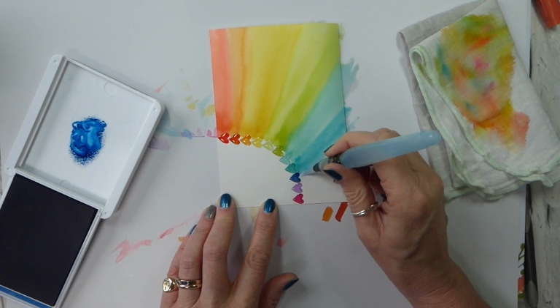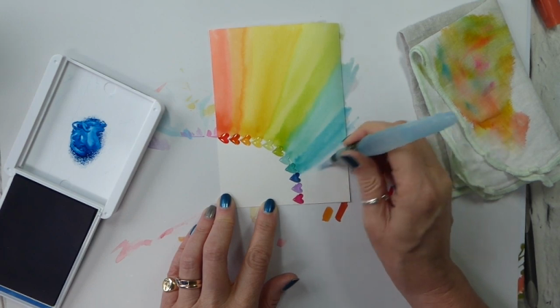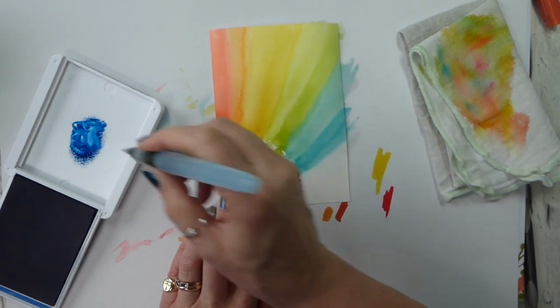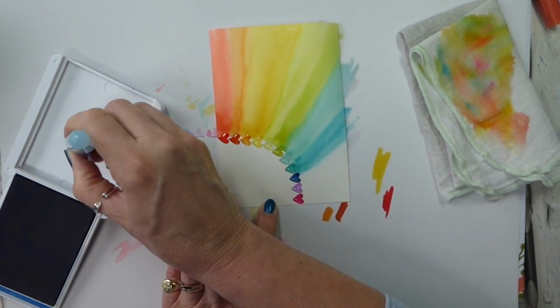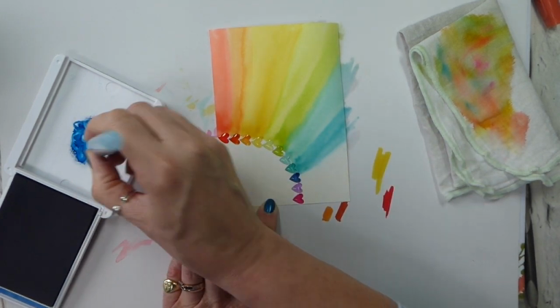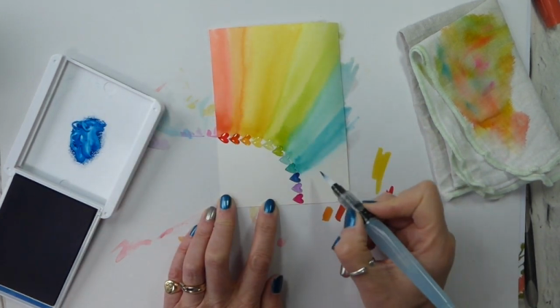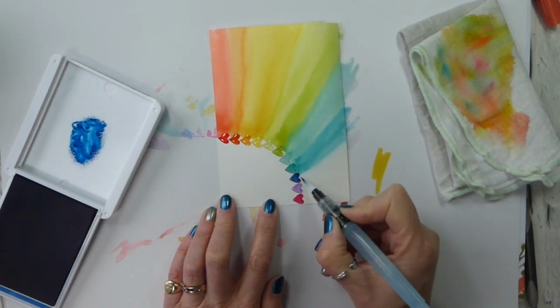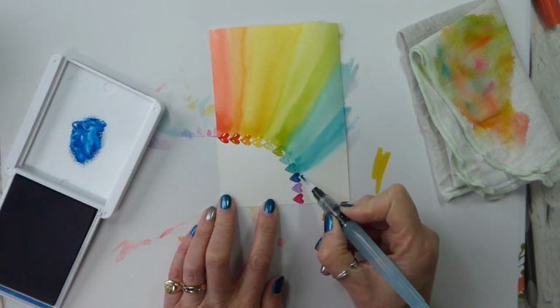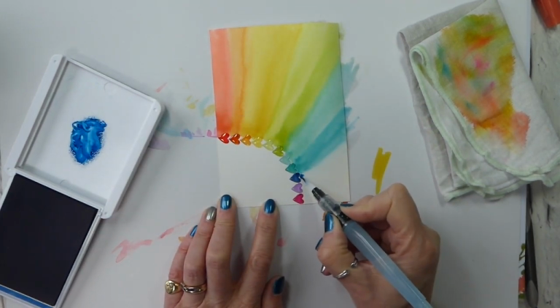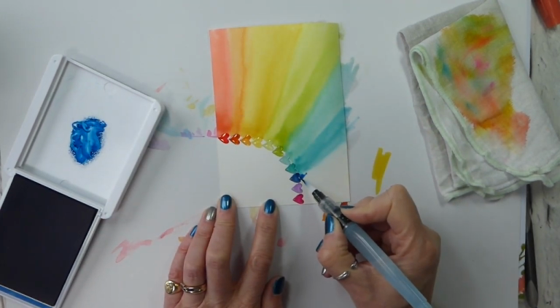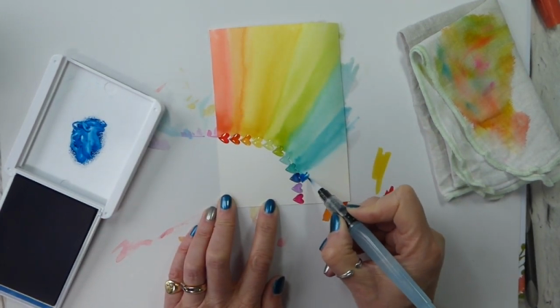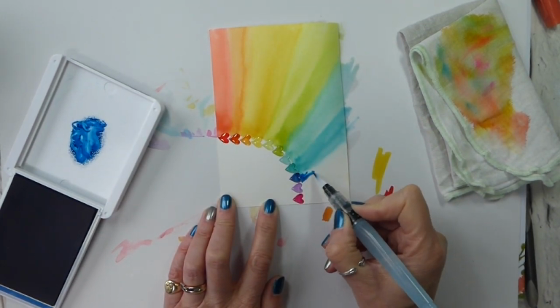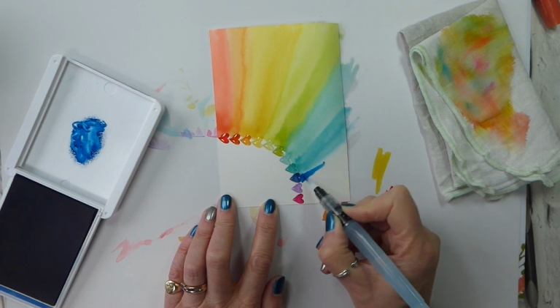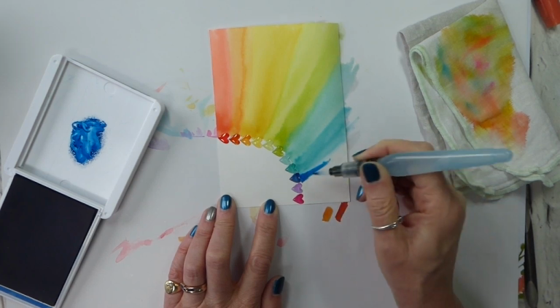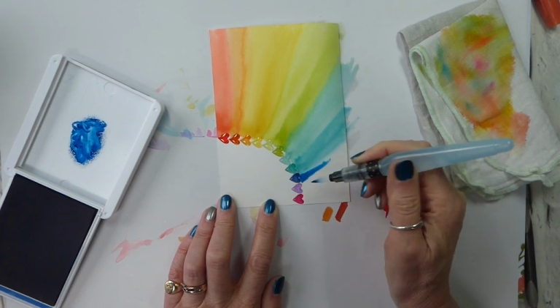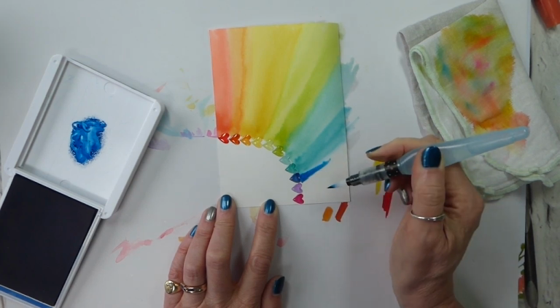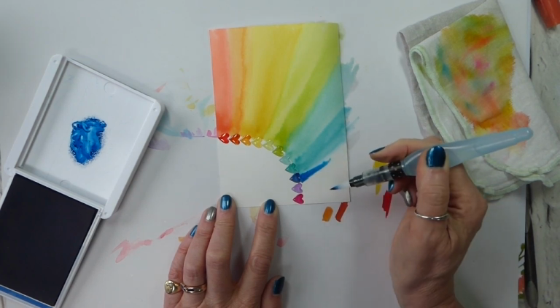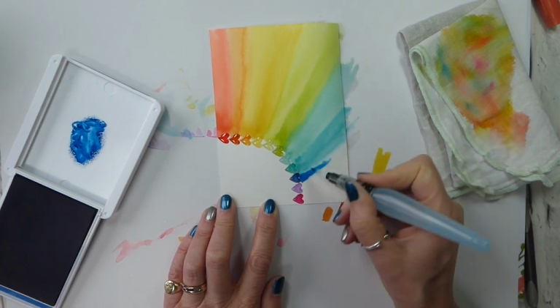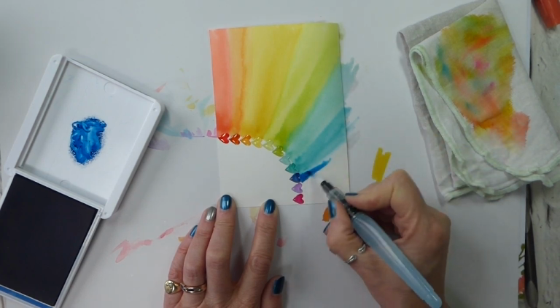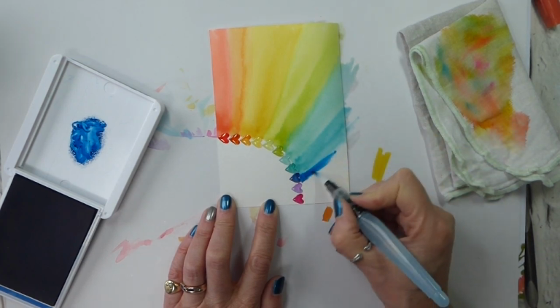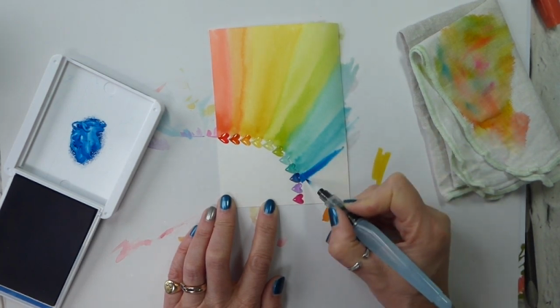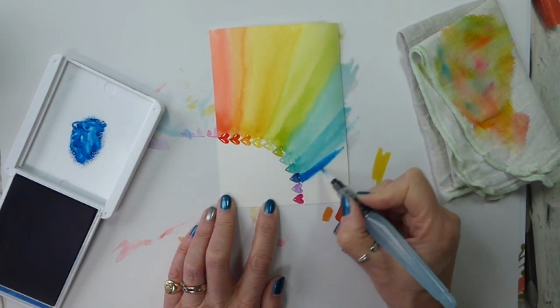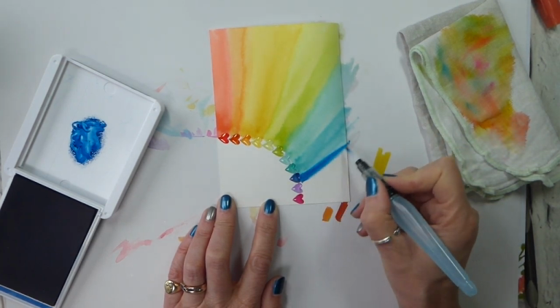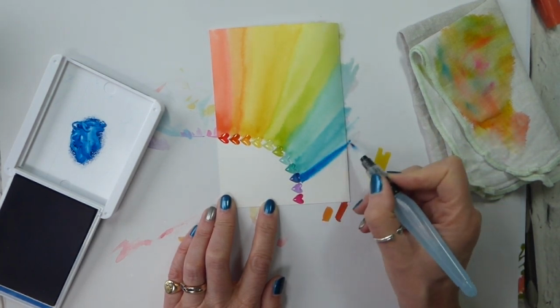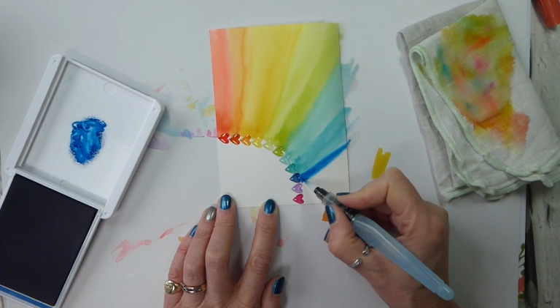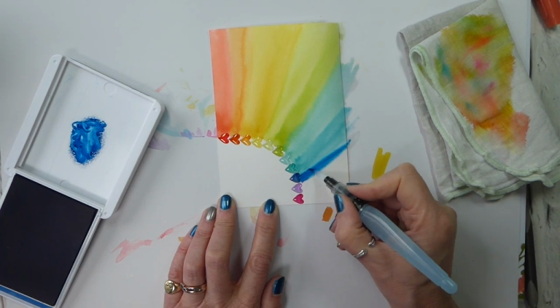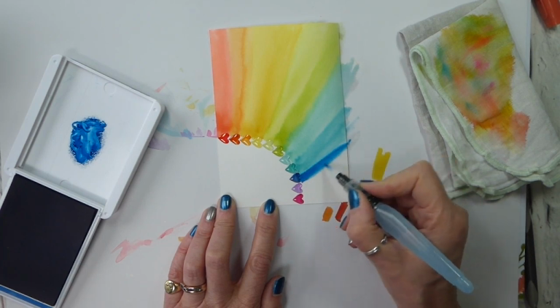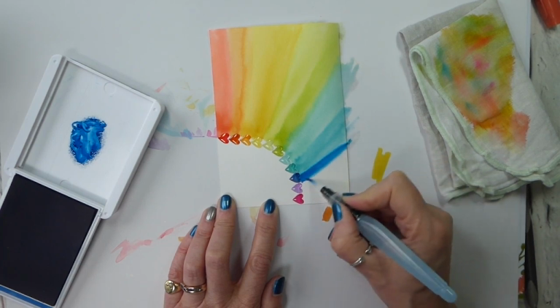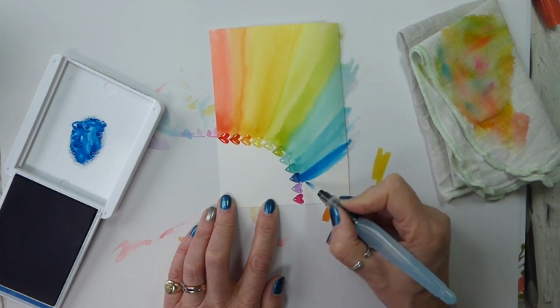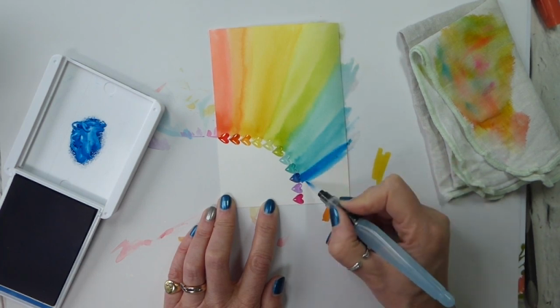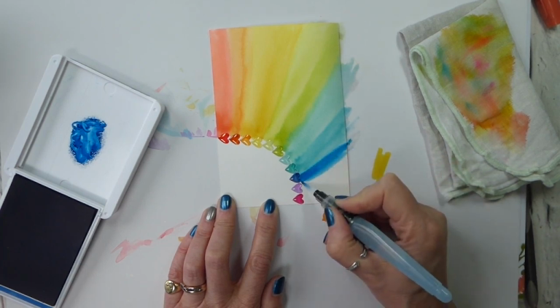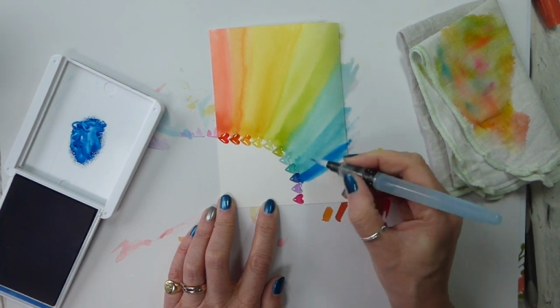For Pacific Point, I used the dark Knight of Navy blend, because in order to get the depth of colour for Pacific Point I needed to go that dark. So it was a bit of an experiment on which colours would turn to which colours with the blends once you get them on the hearts.